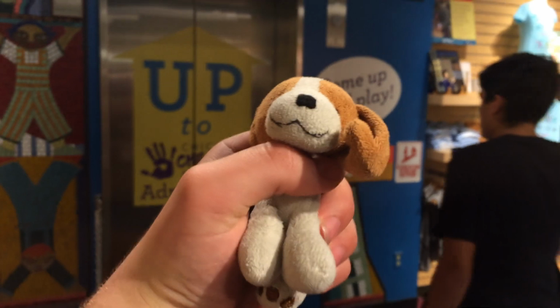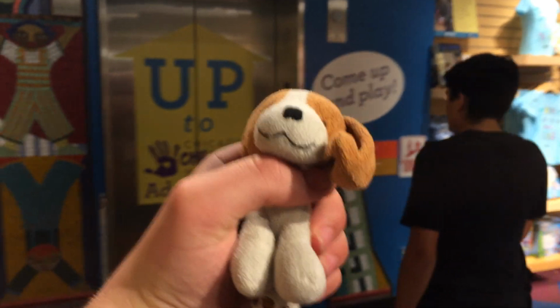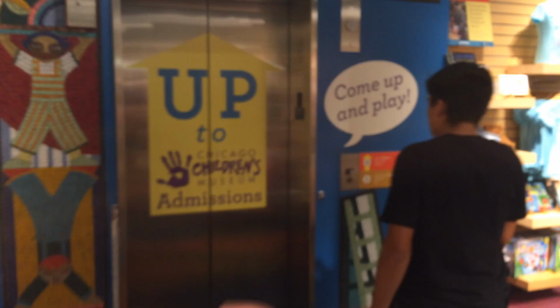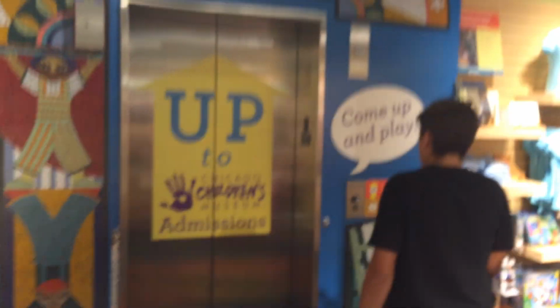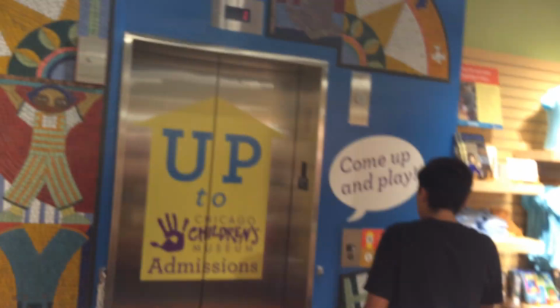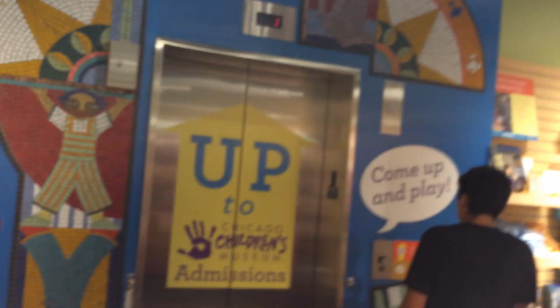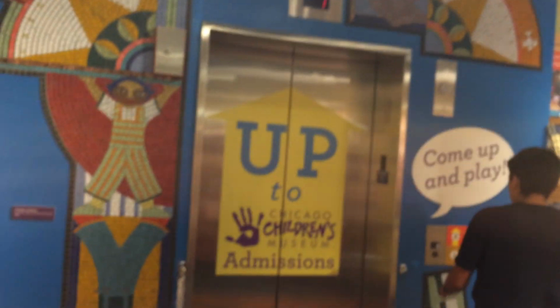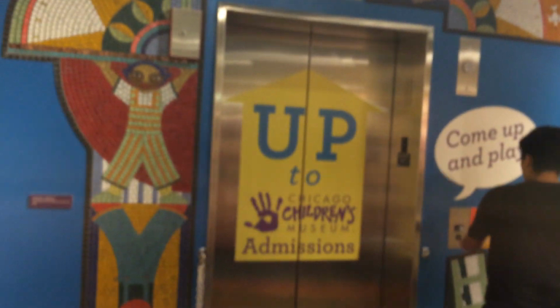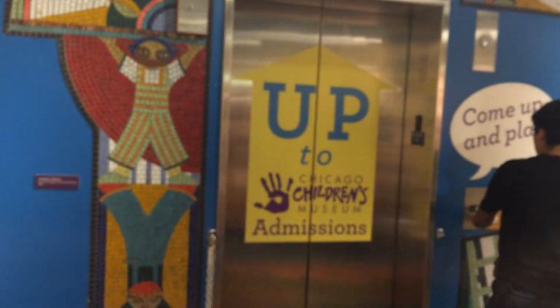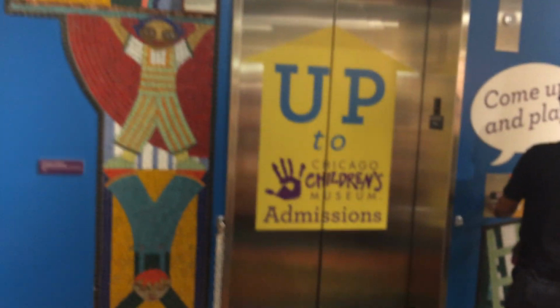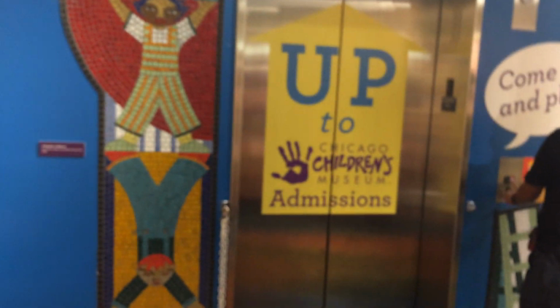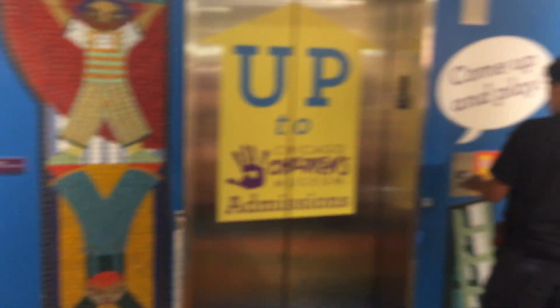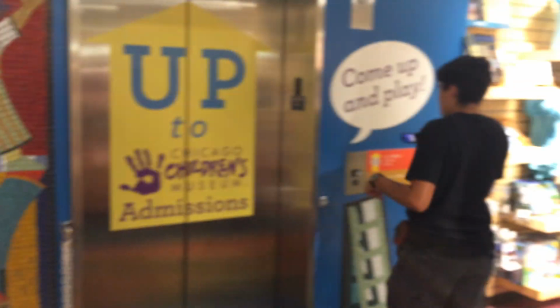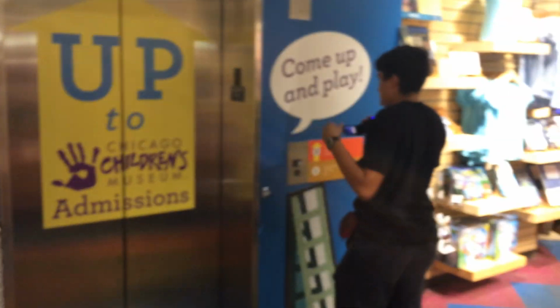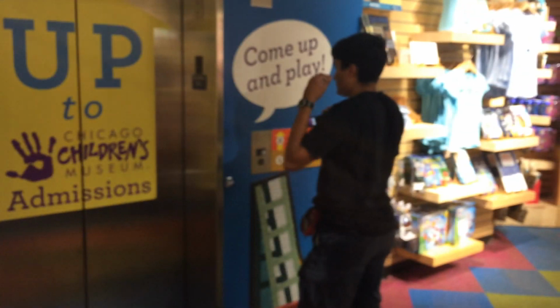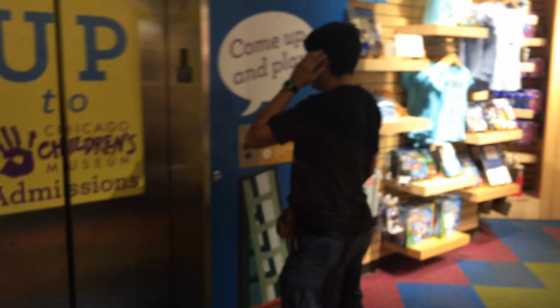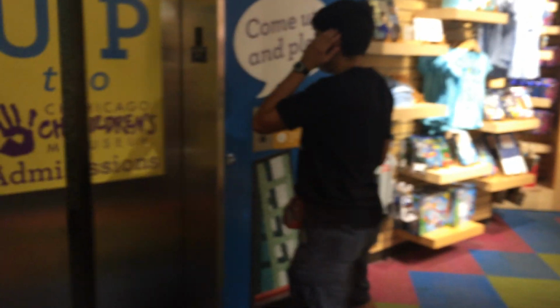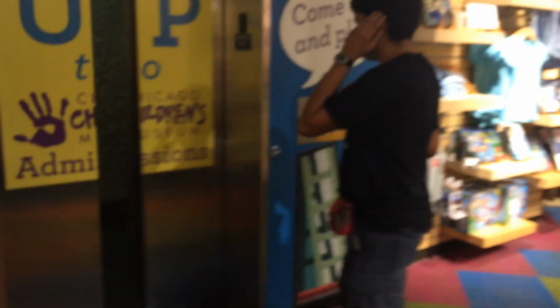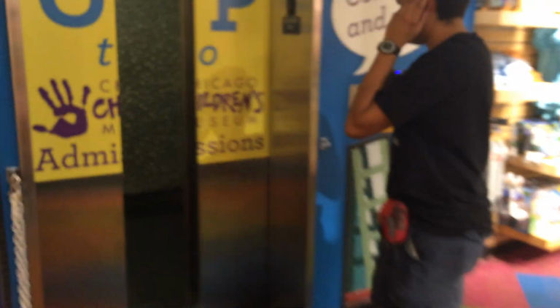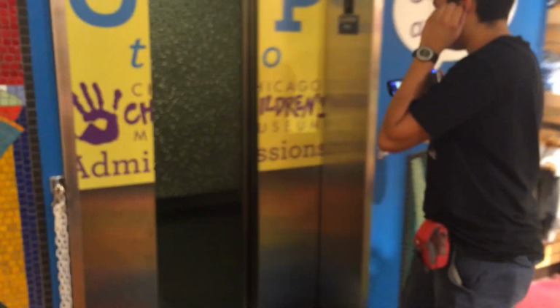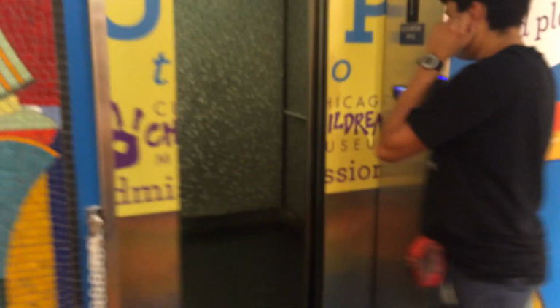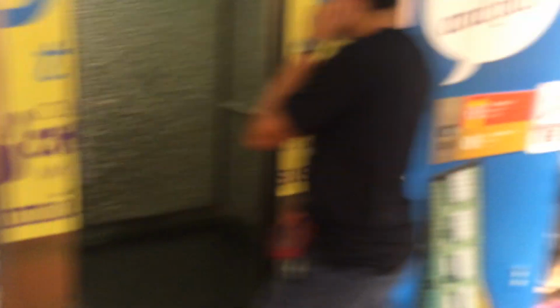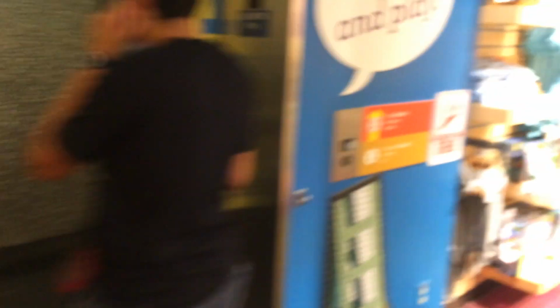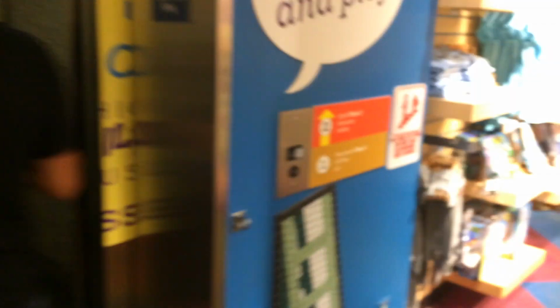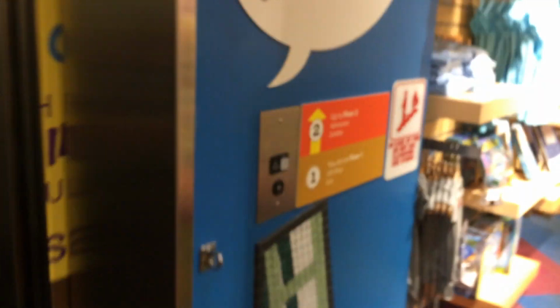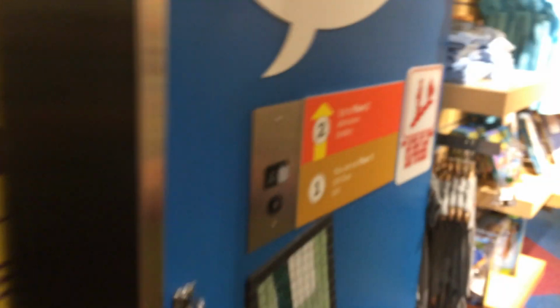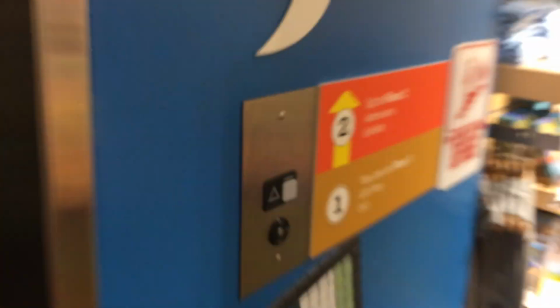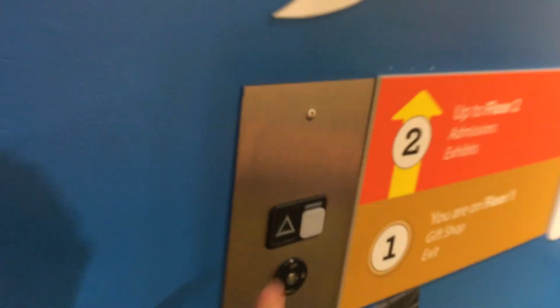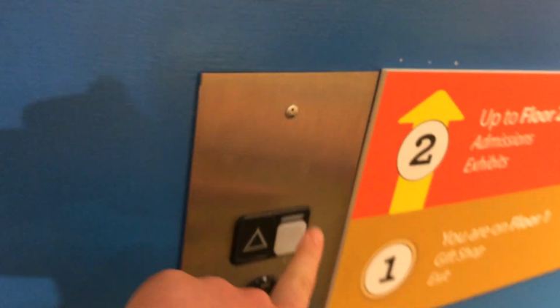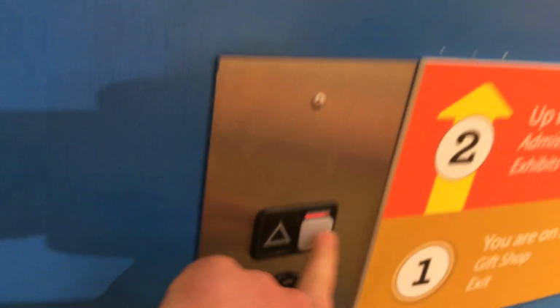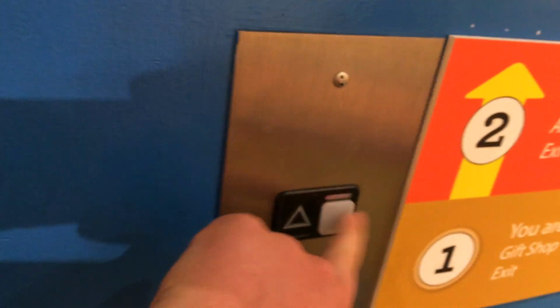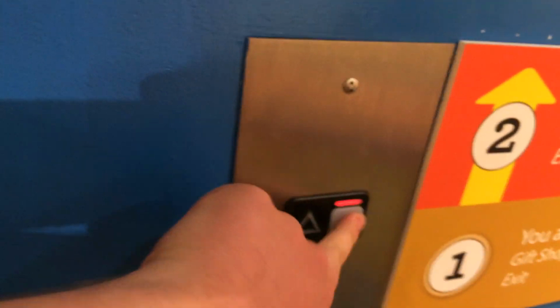We're looking at the overtakes up to the Children's Museum, Navy Pier, in Chicago, Illinois. And here it is. It's got empty fixtures, you can see.